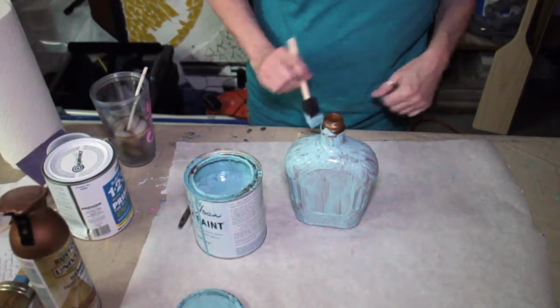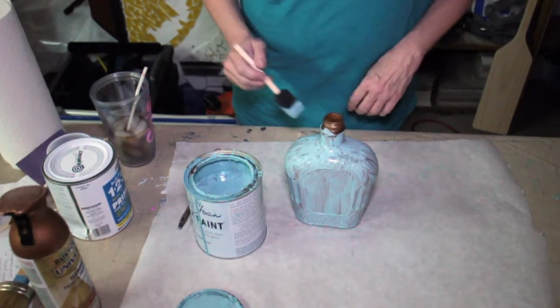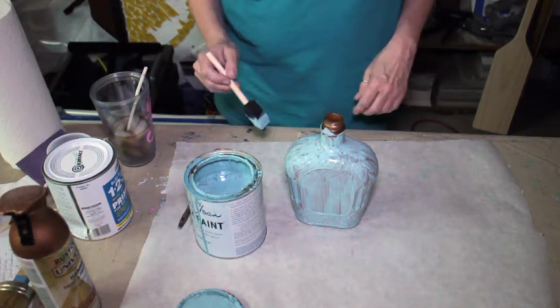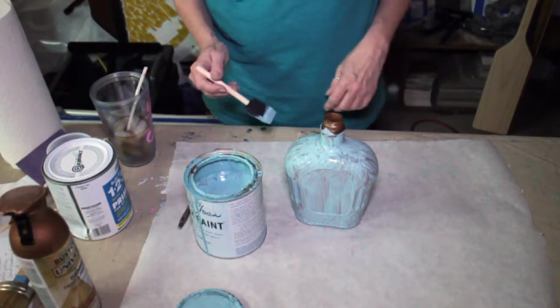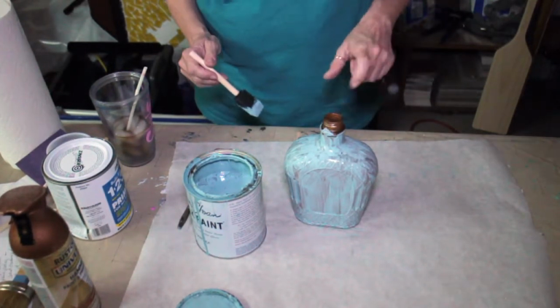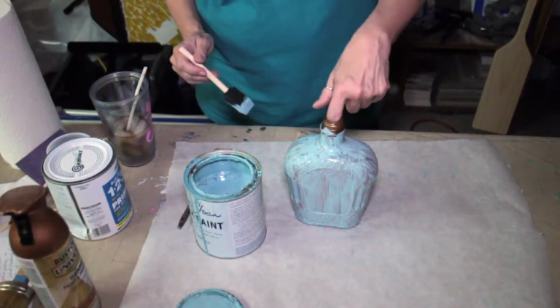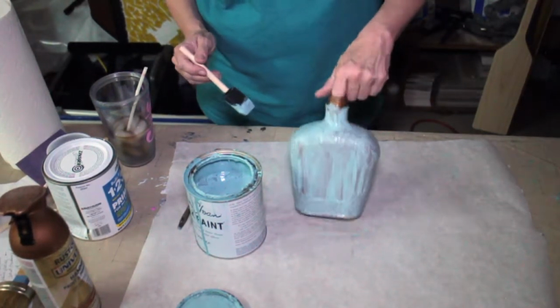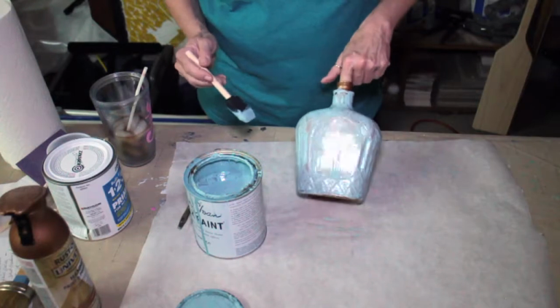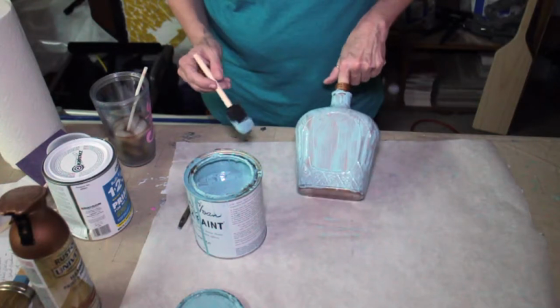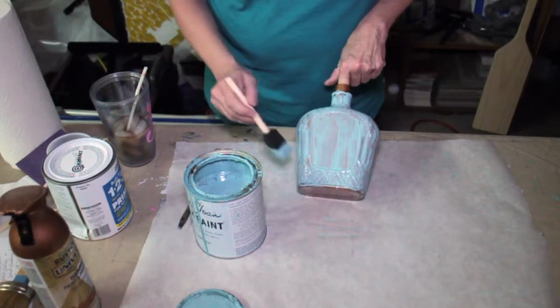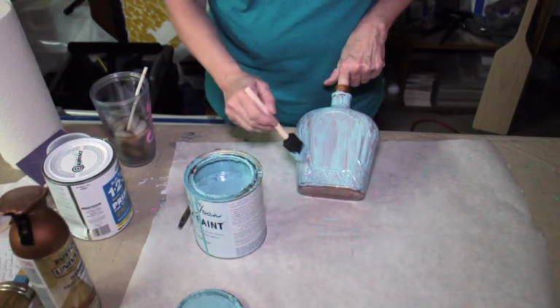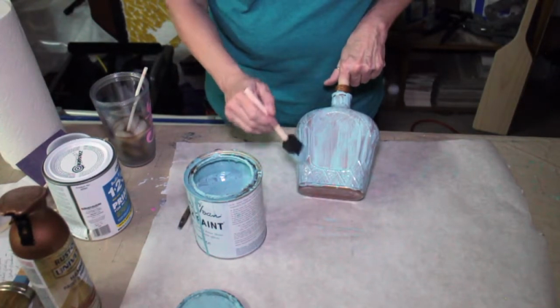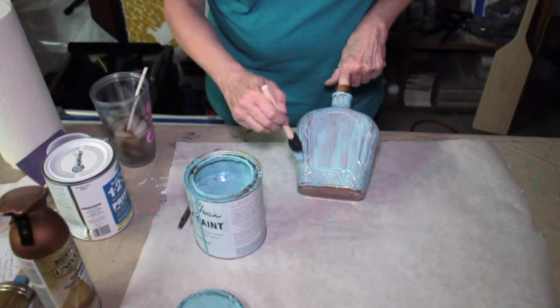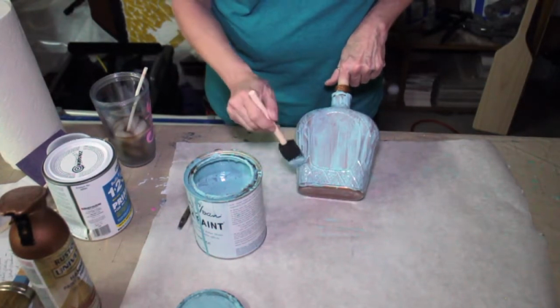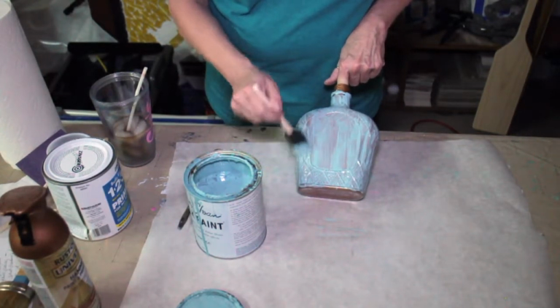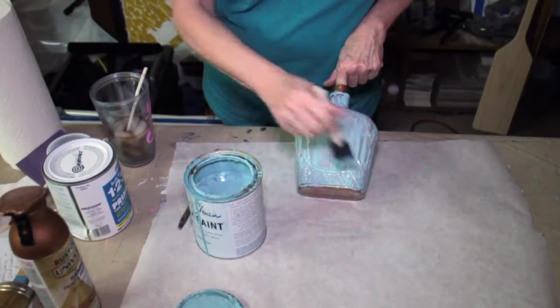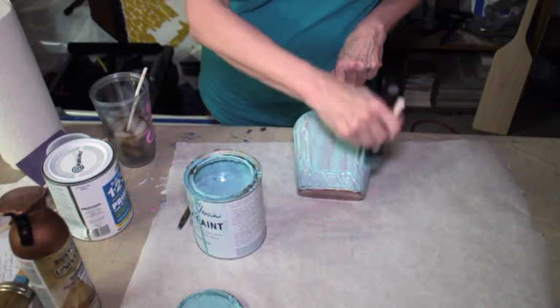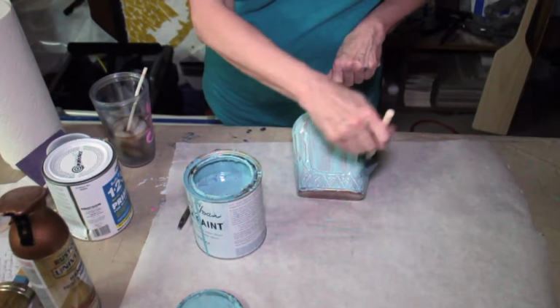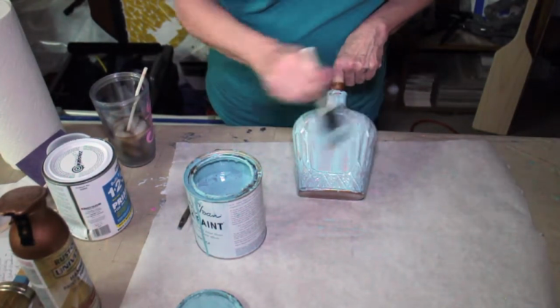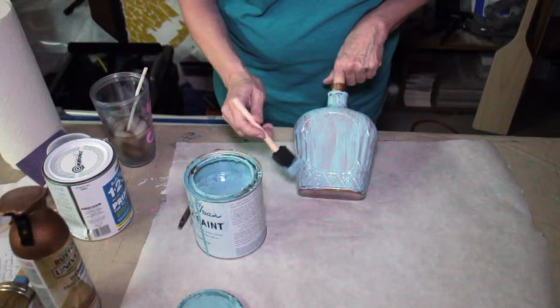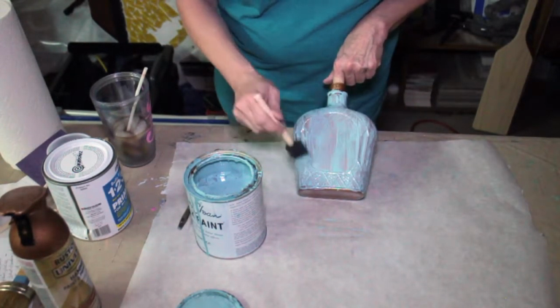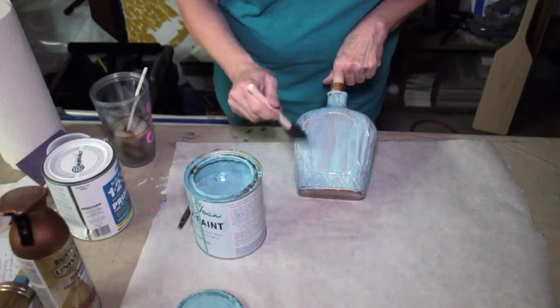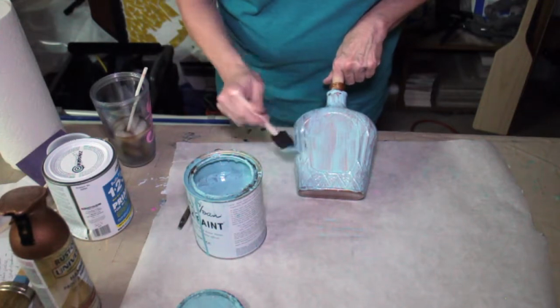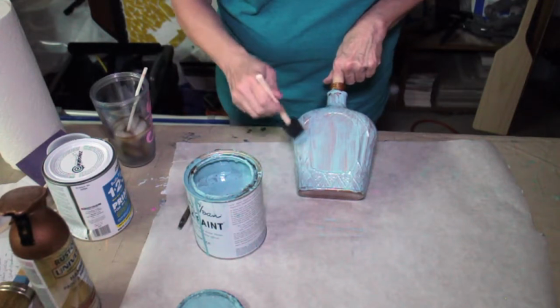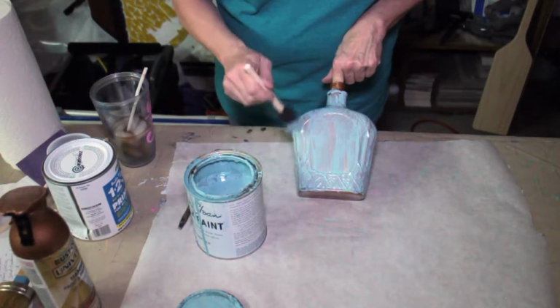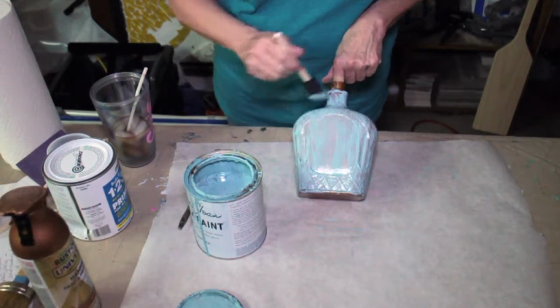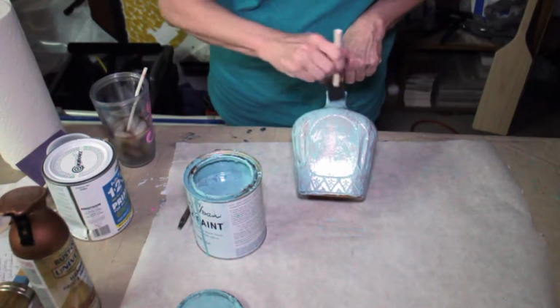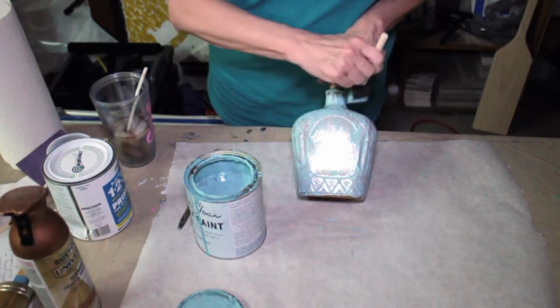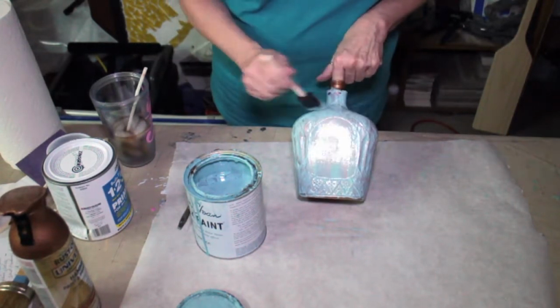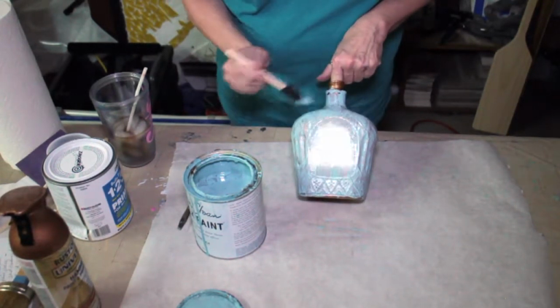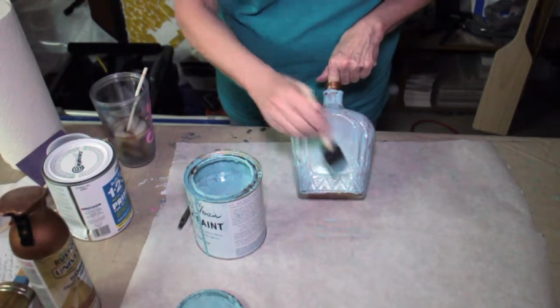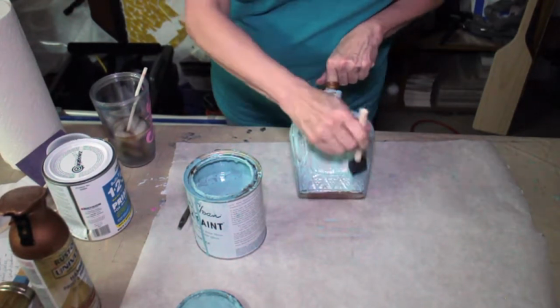I'm gonna let this dry for just a few minutes. That's another nice thing about it — it dries really fast, really well. So we're gonna let it dry a little bit and then we'll come back and put a second coat on it.